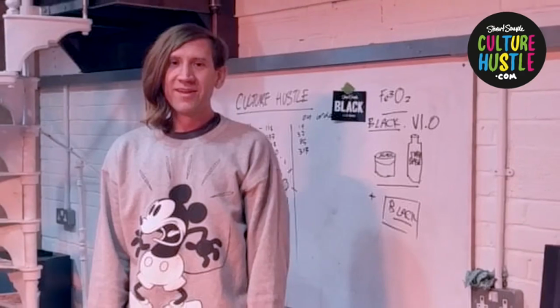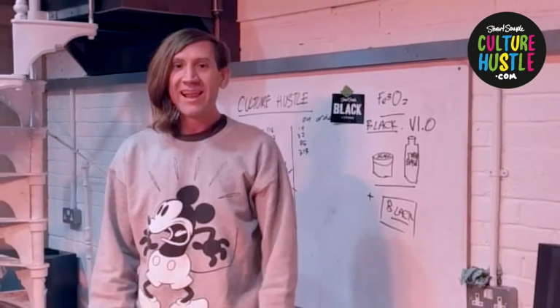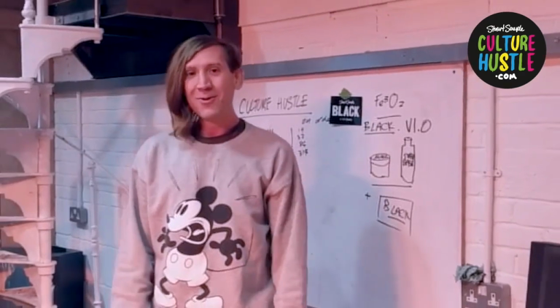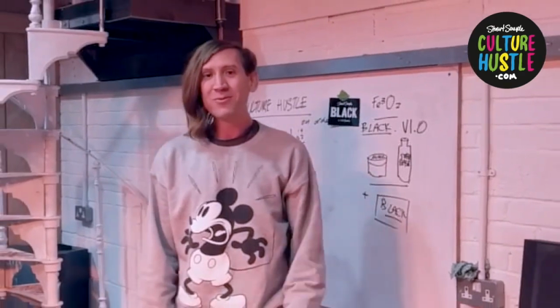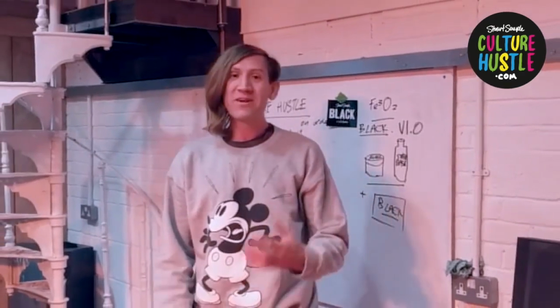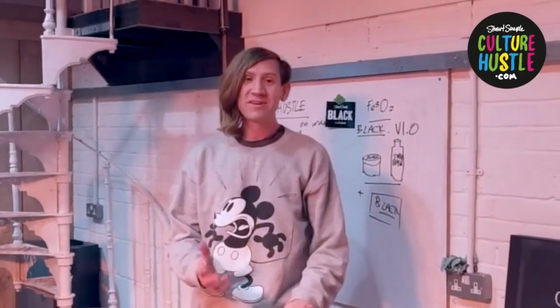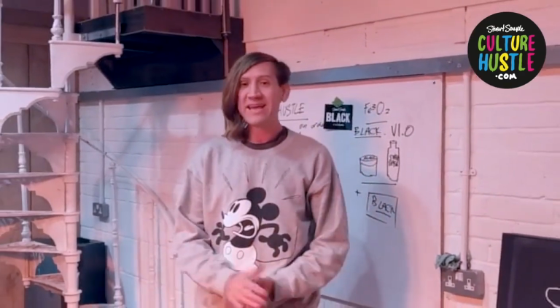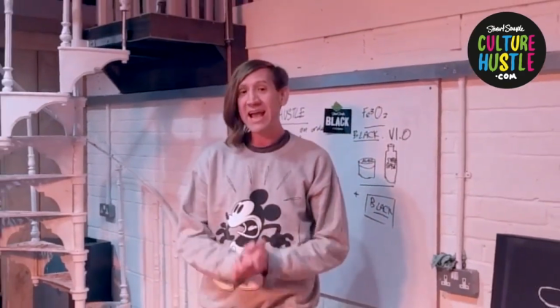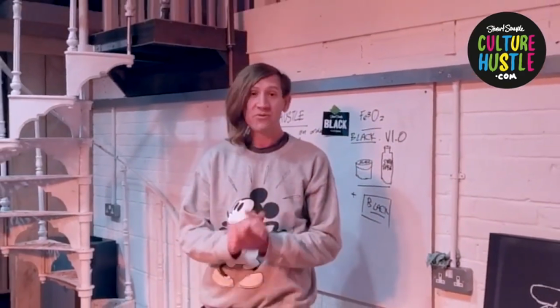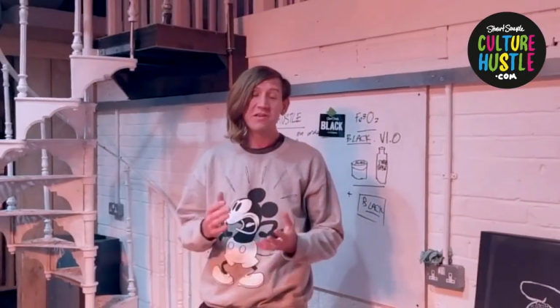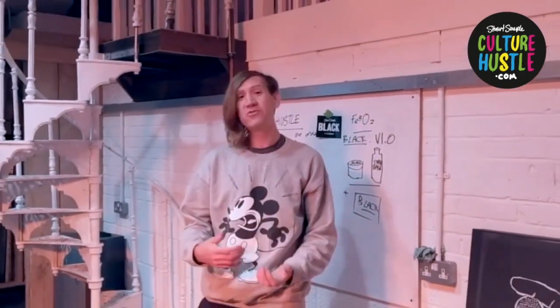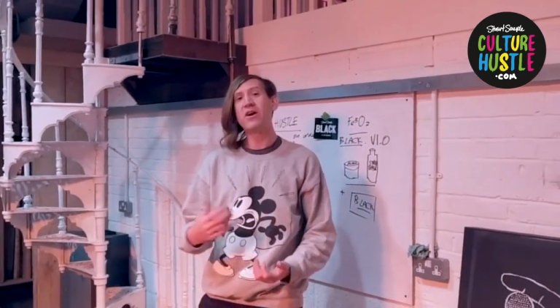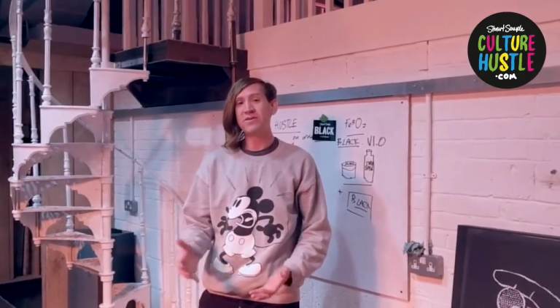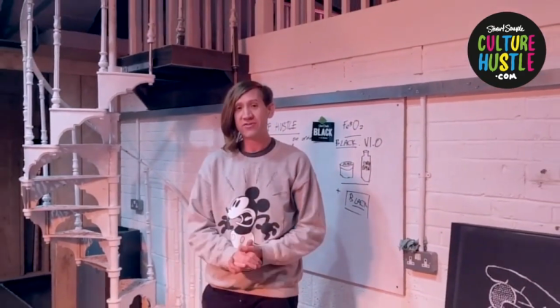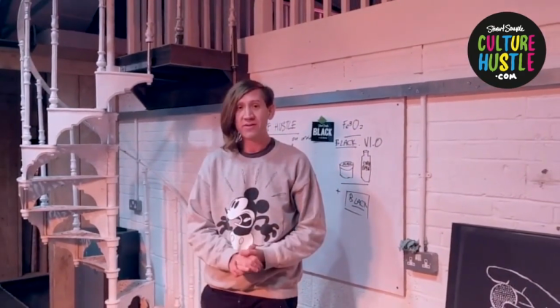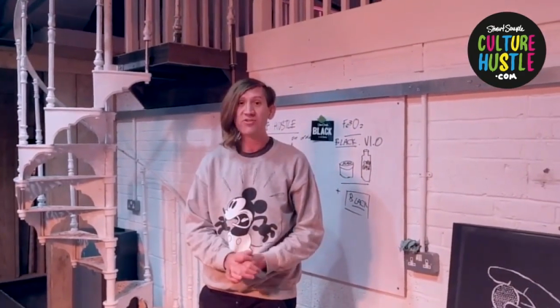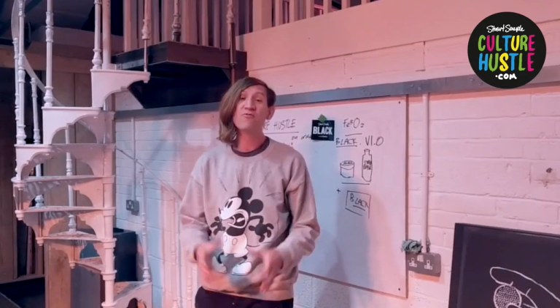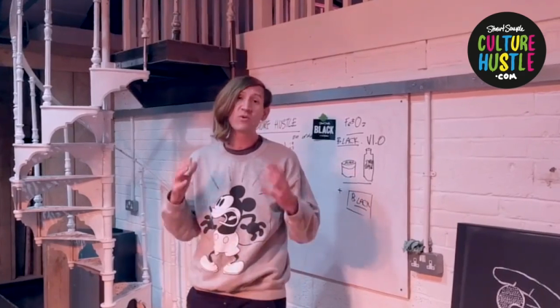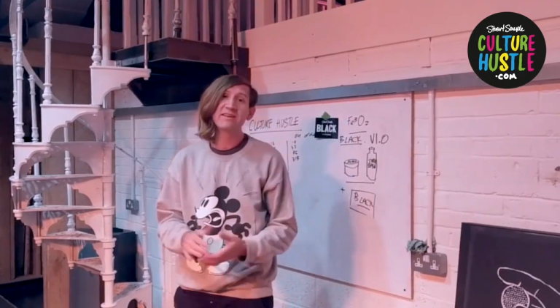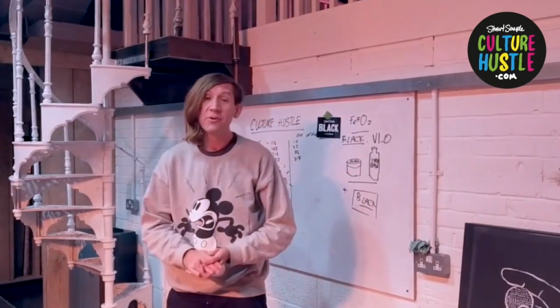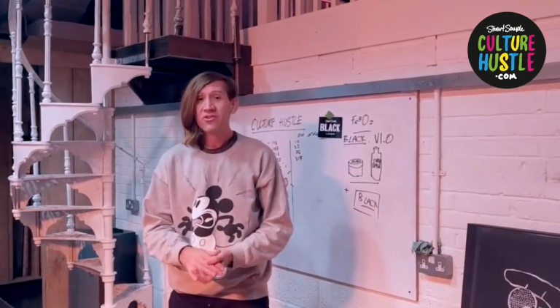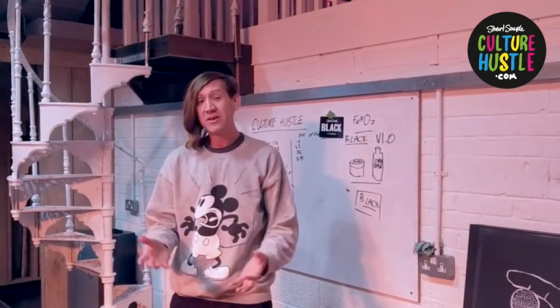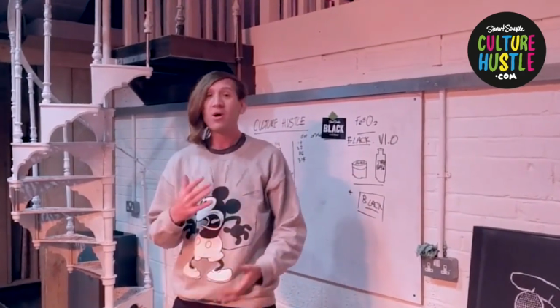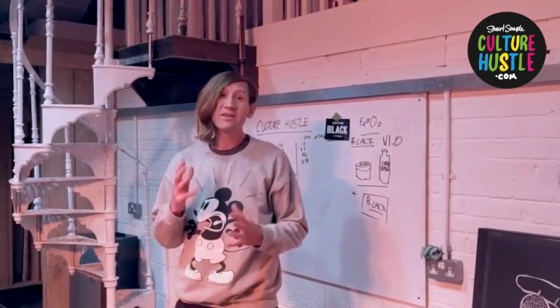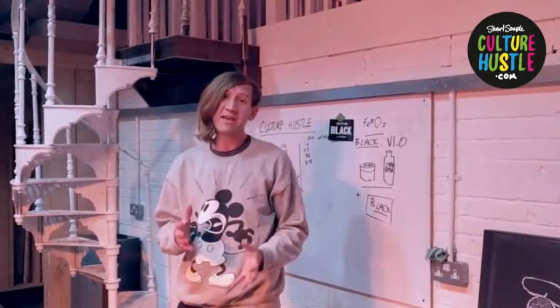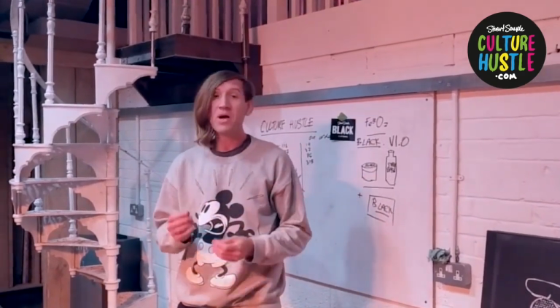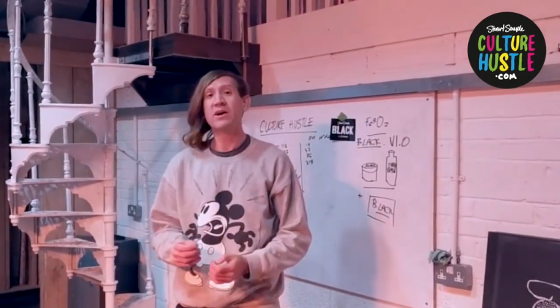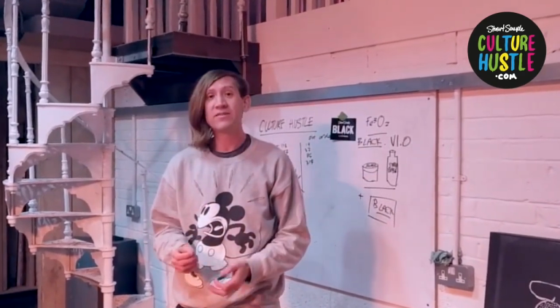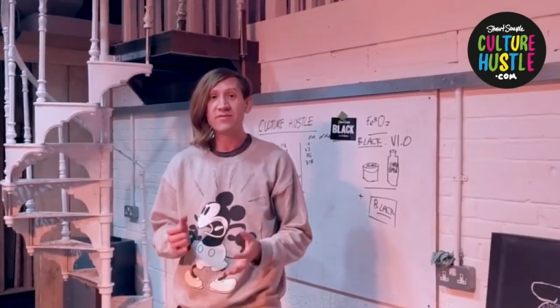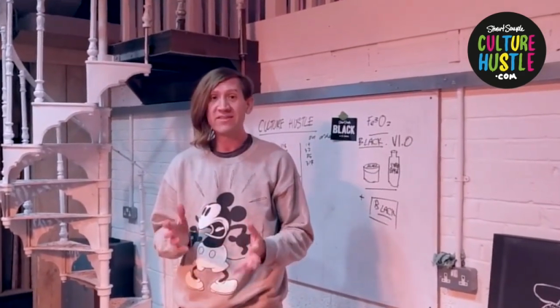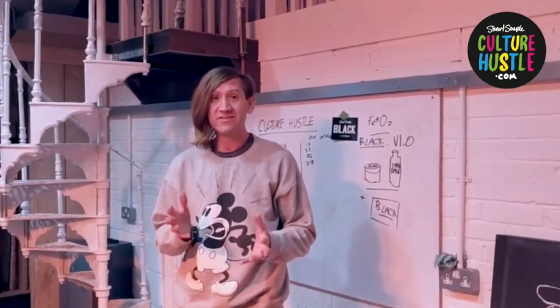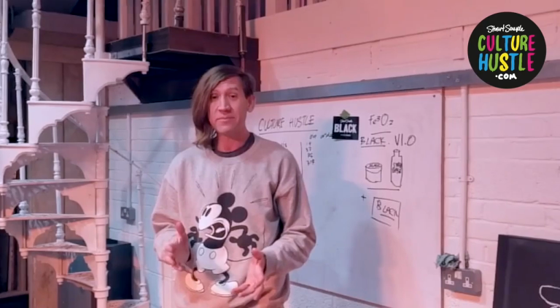Hello, everyone's been asking me how do you use the diamond dust. So I thought I'd just do a really quick video showing you how I use it in my work to give you a few hints and tips.